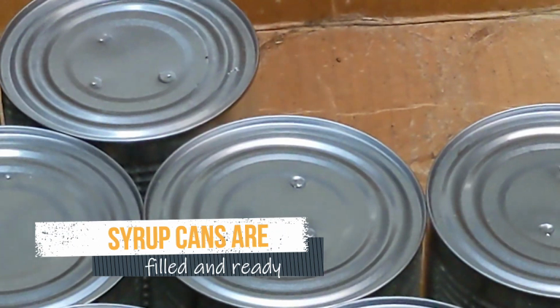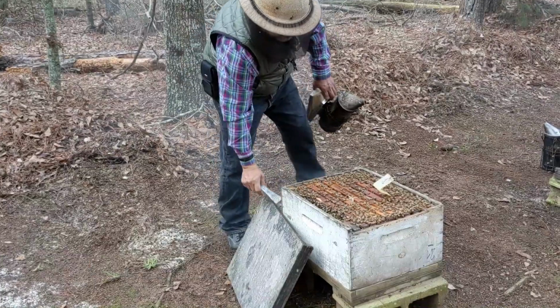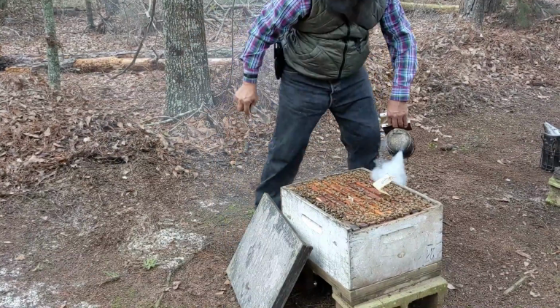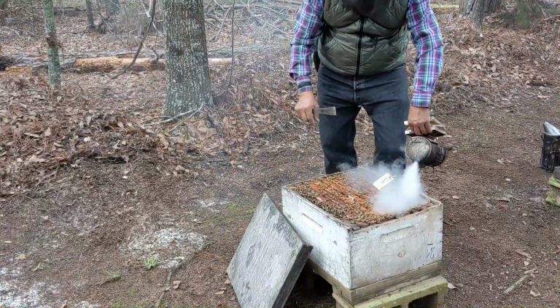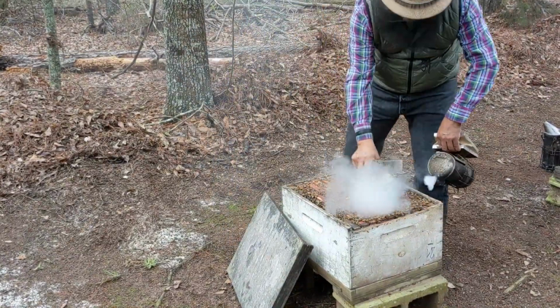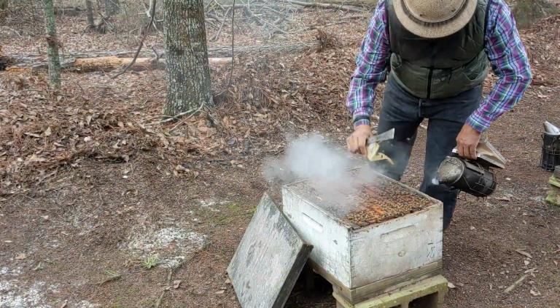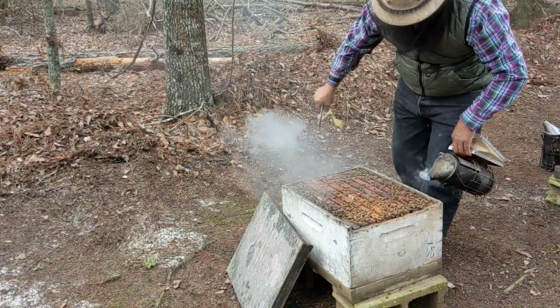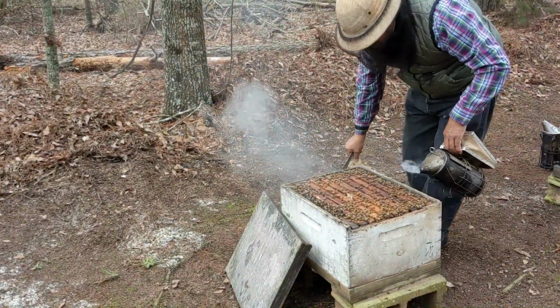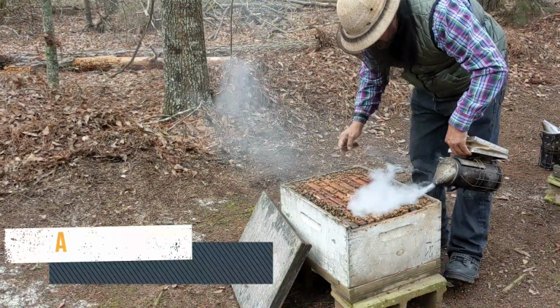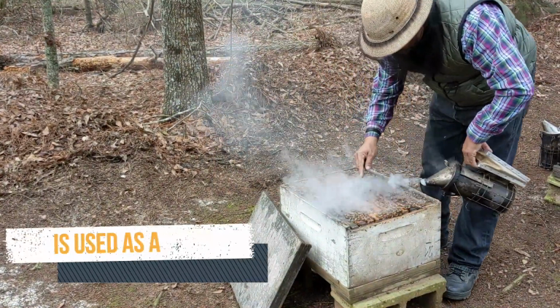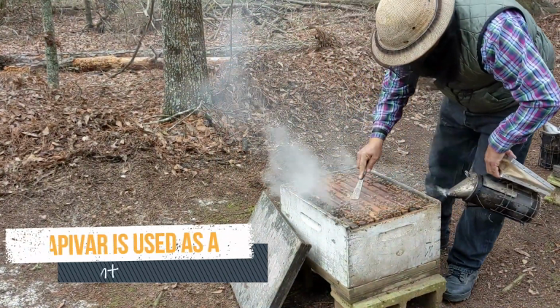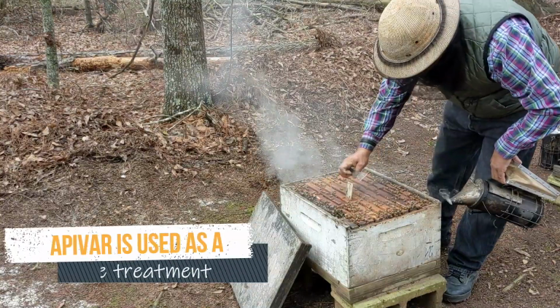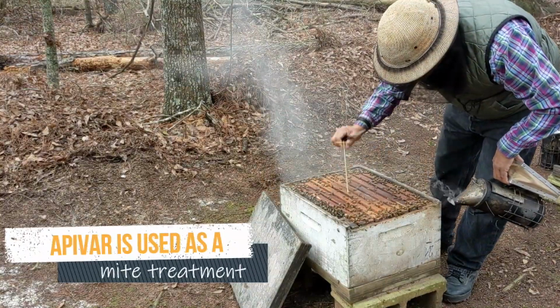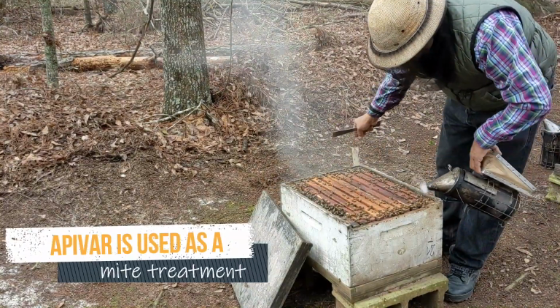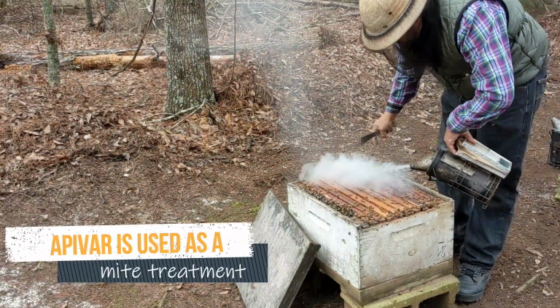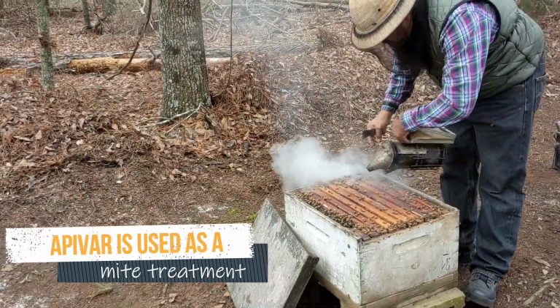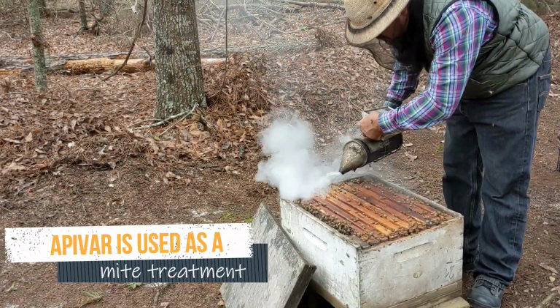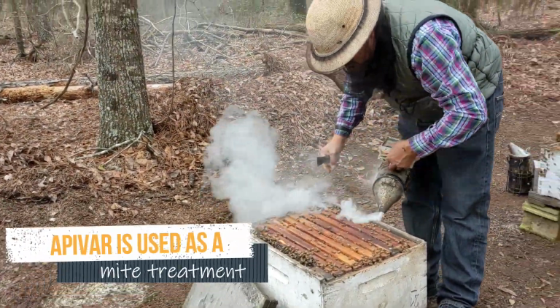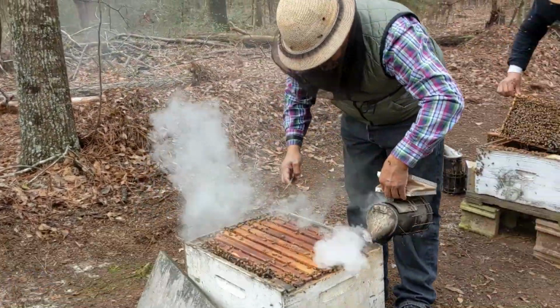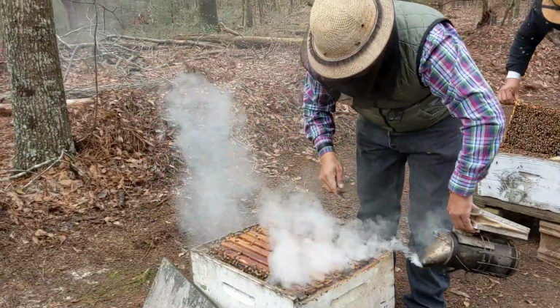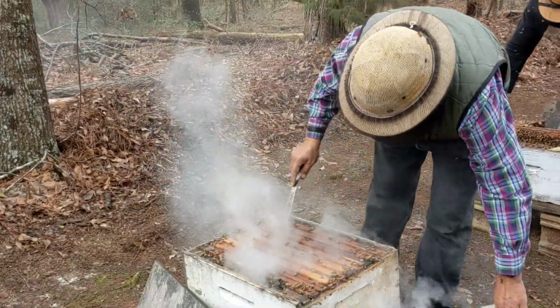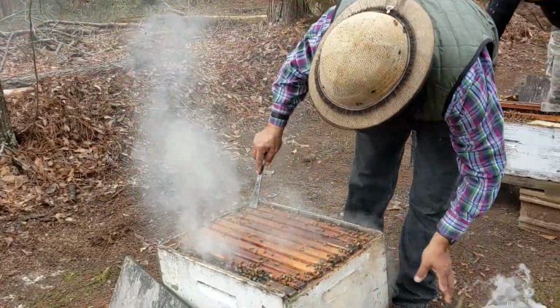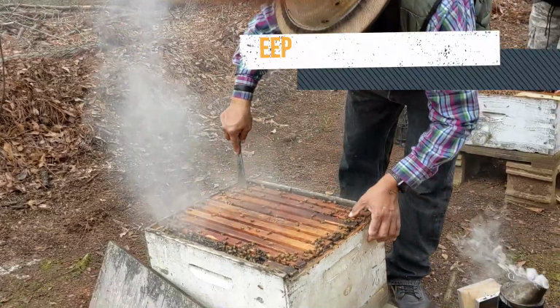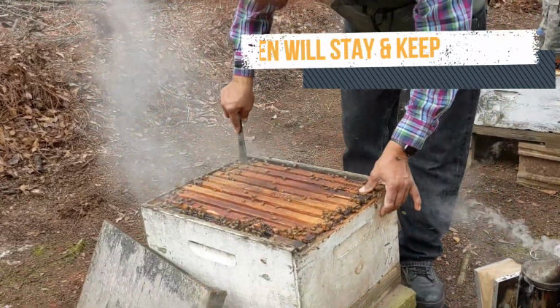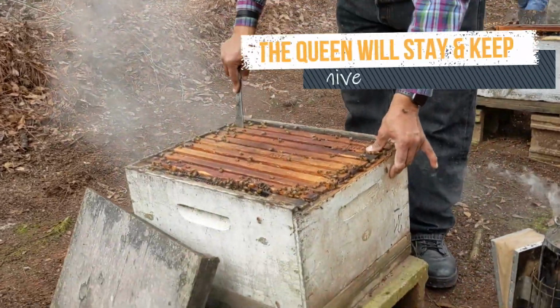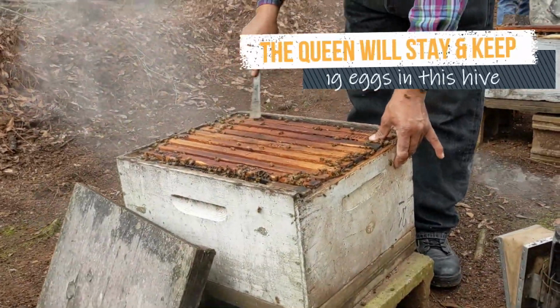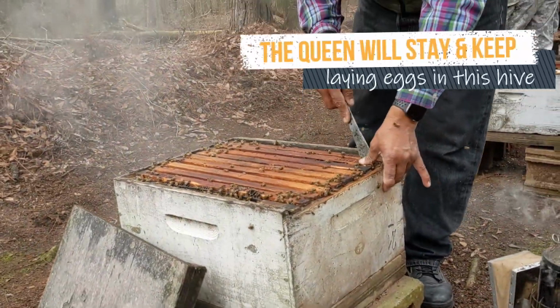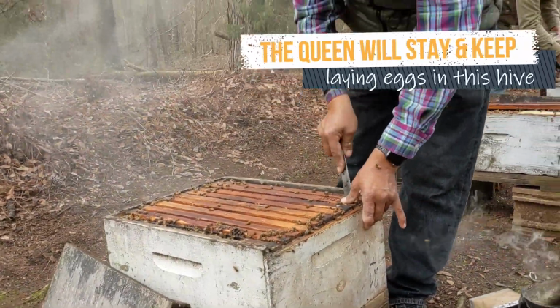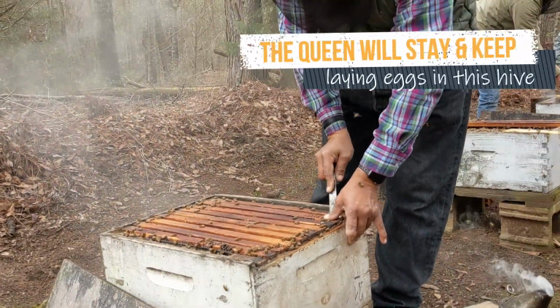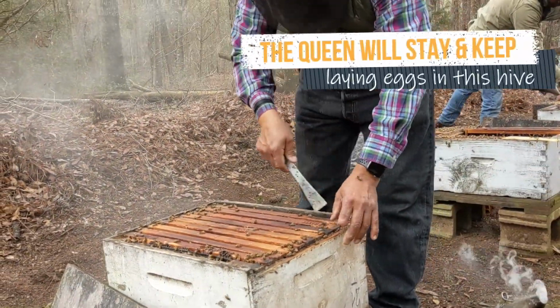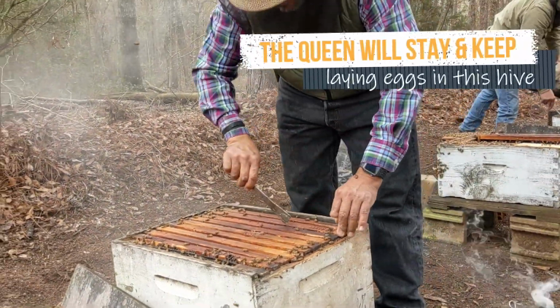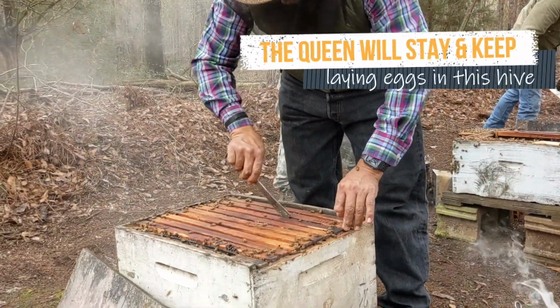Soon we got to the package shaking yards. The first thing to do is take out the Apivar, and they have to find the queen in each of the hives before shaking the workers and drones into the package.